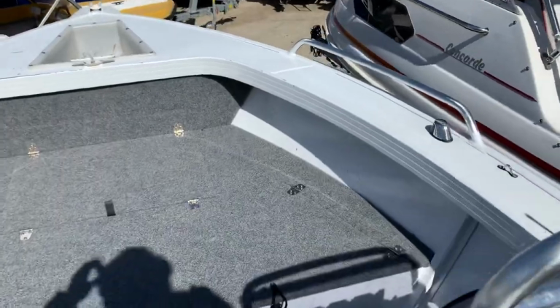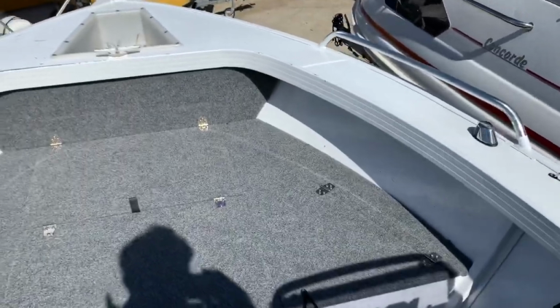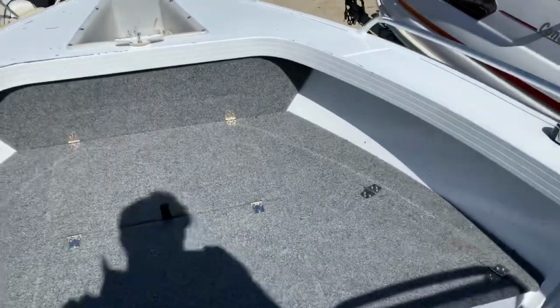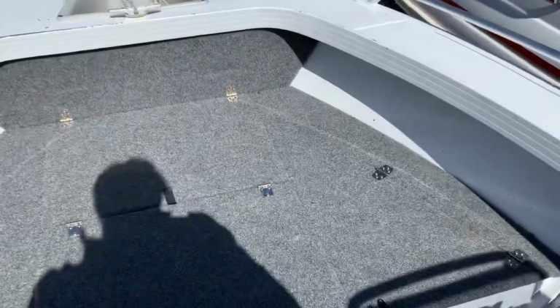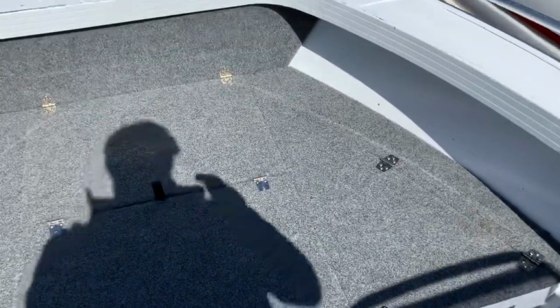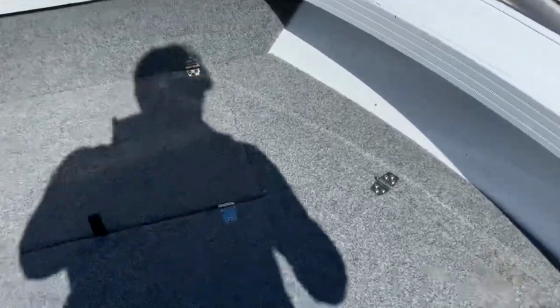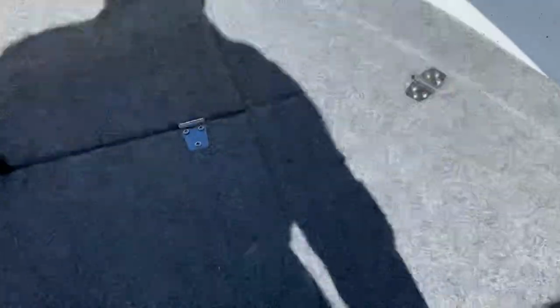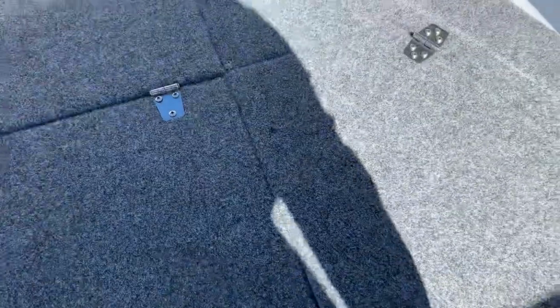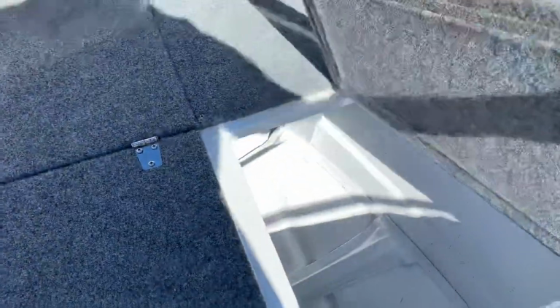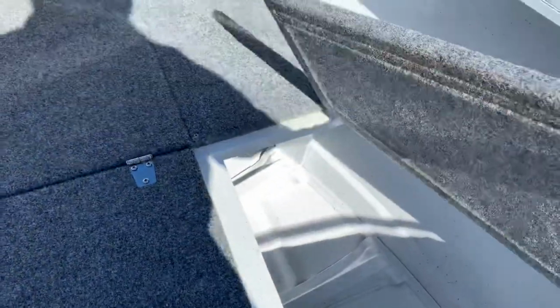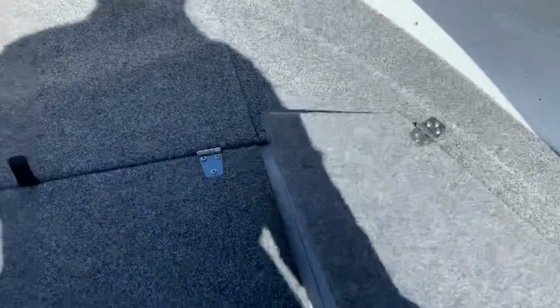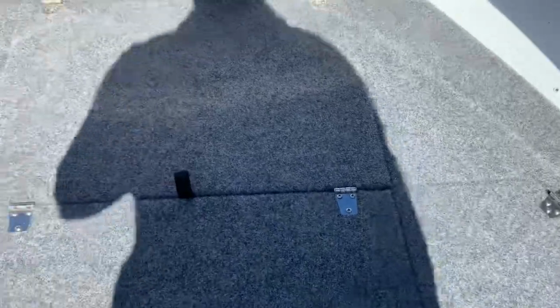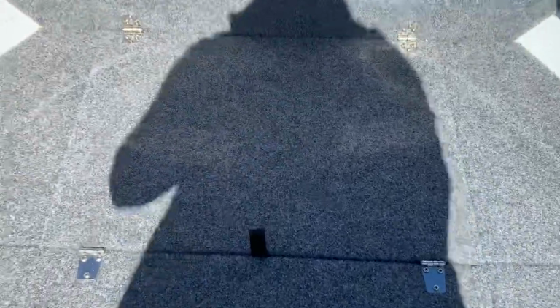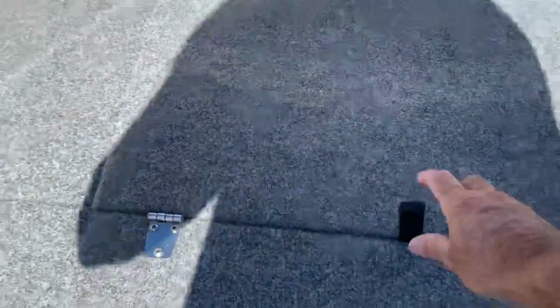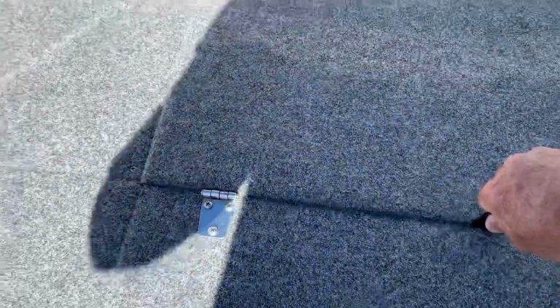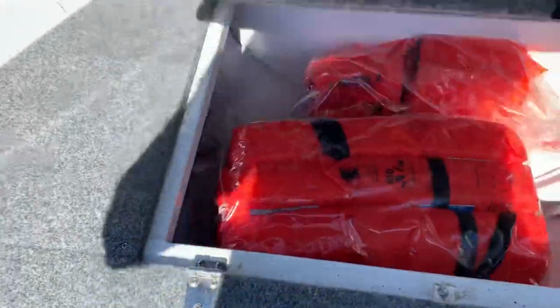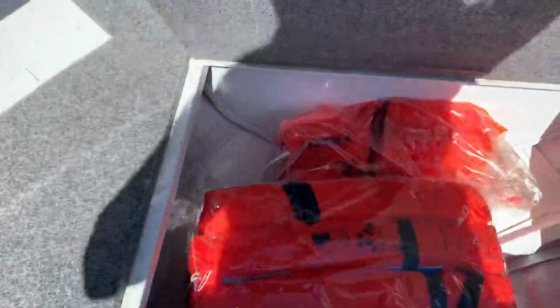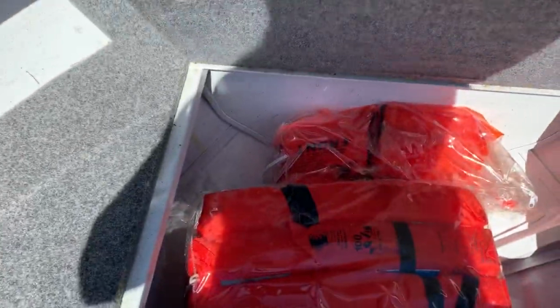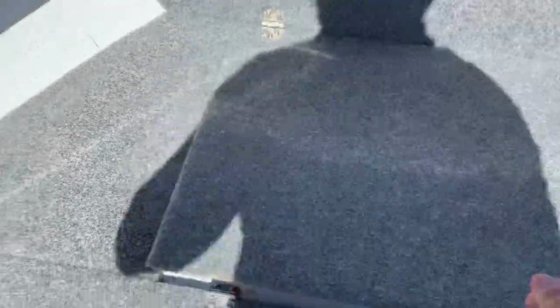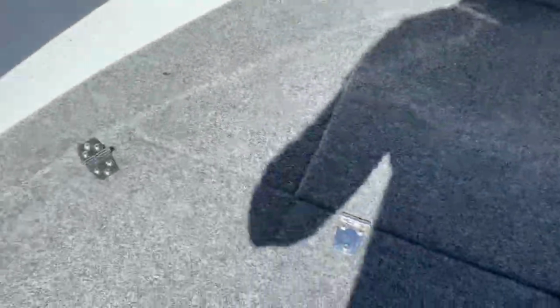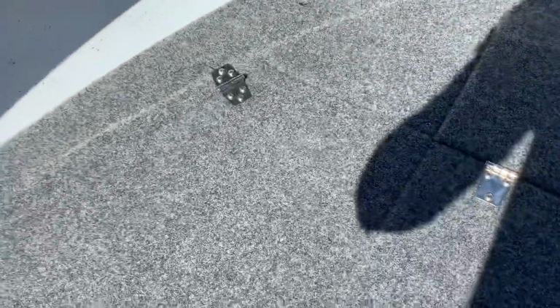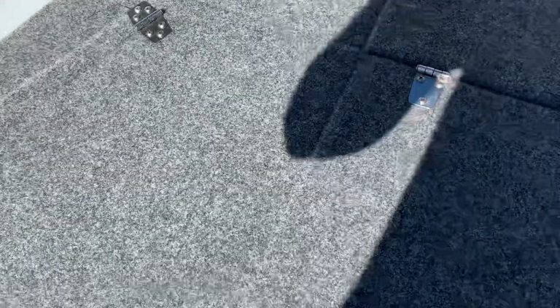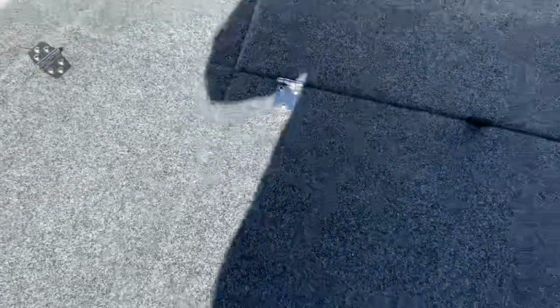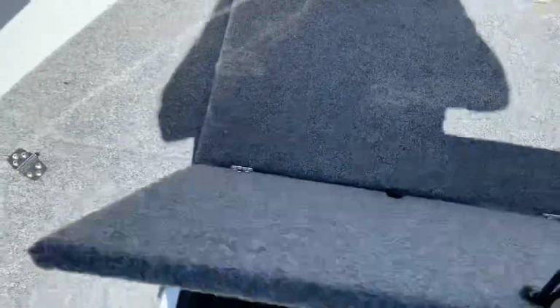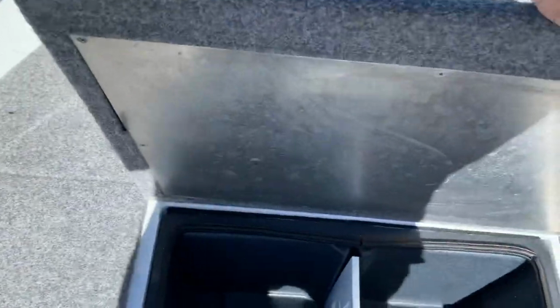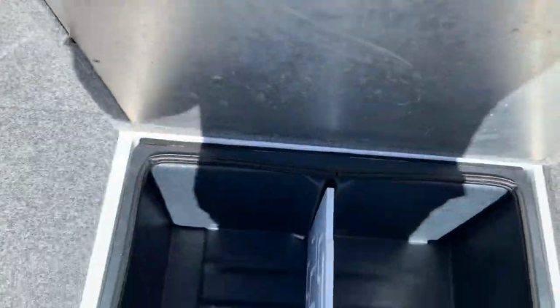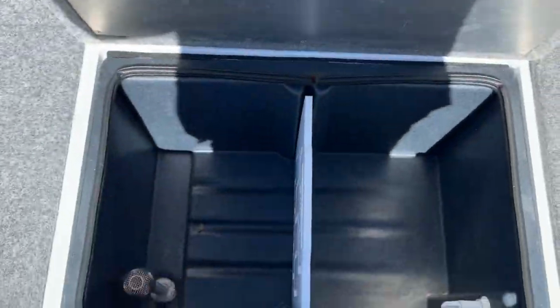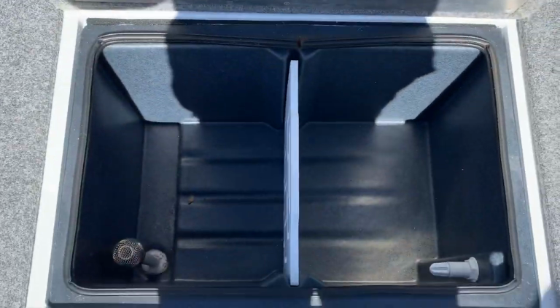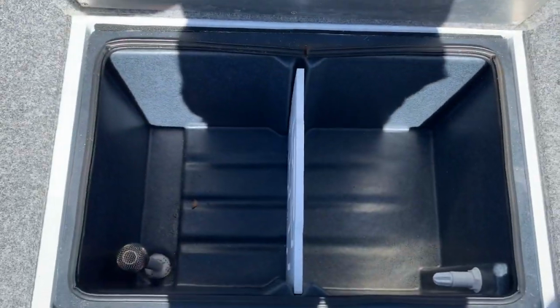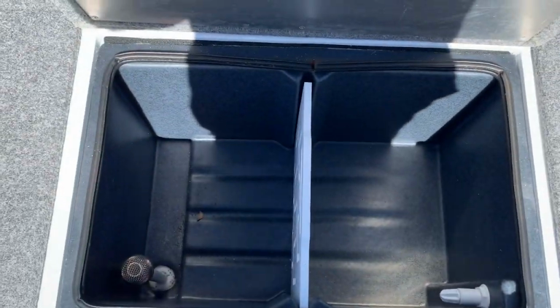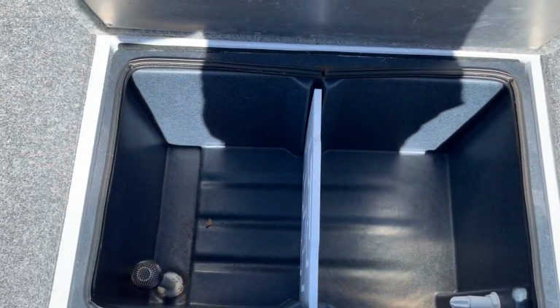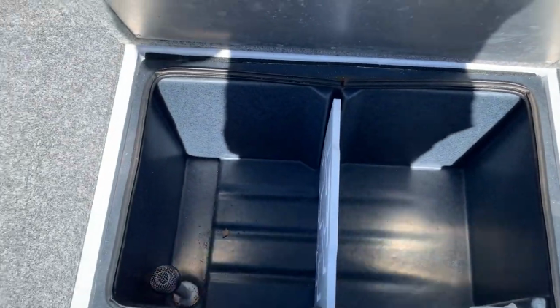Up to the front we've got storage compartments on either side, another storage compartment up in the nose, another one on that side, and this one's a fully plumbed live bait well with a divider in it.